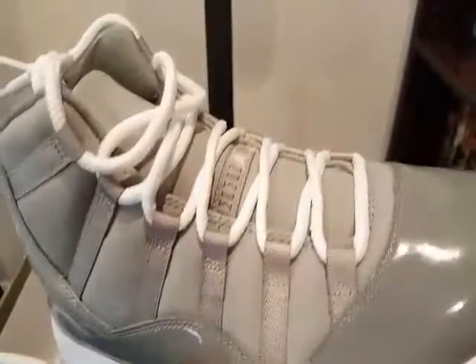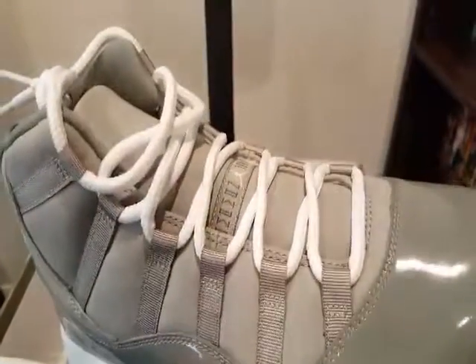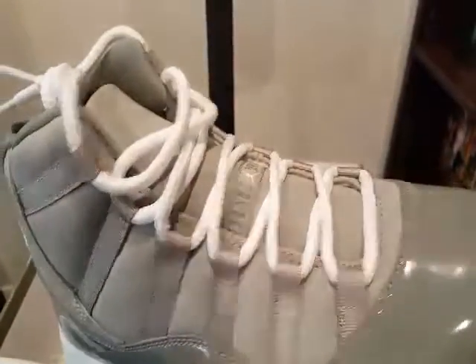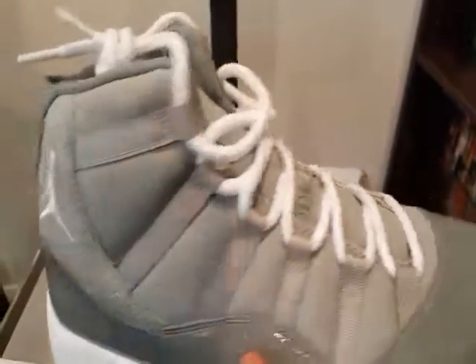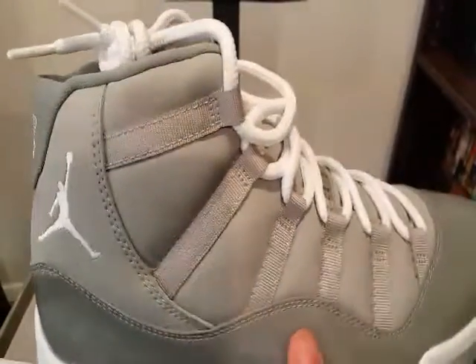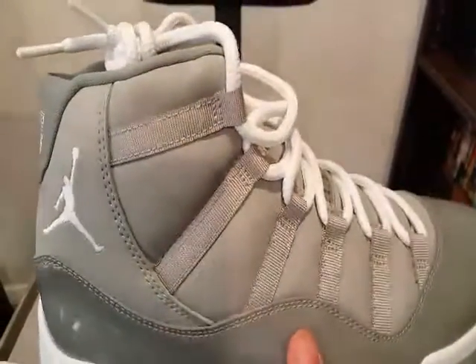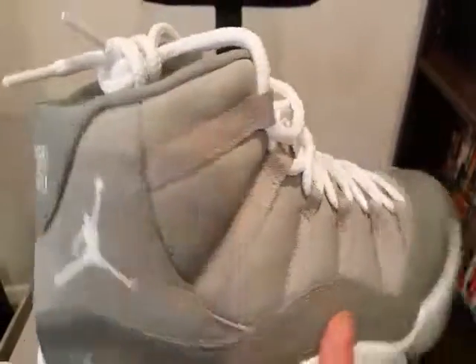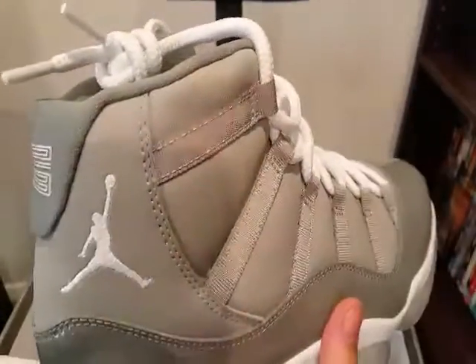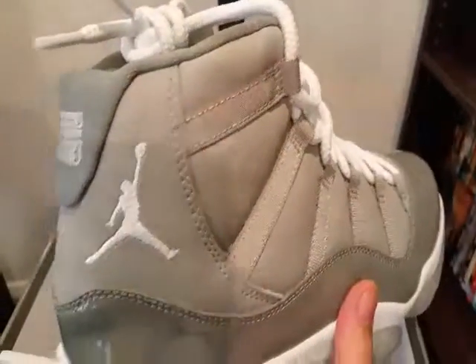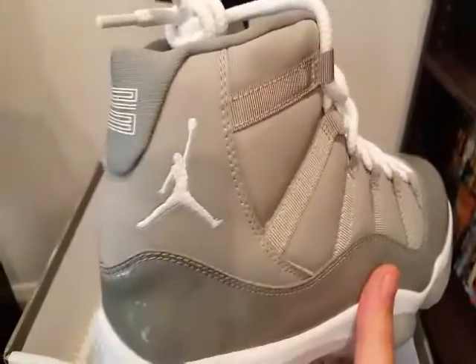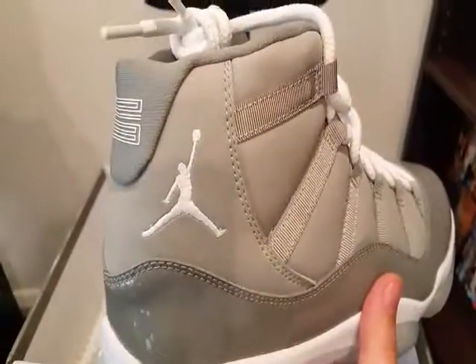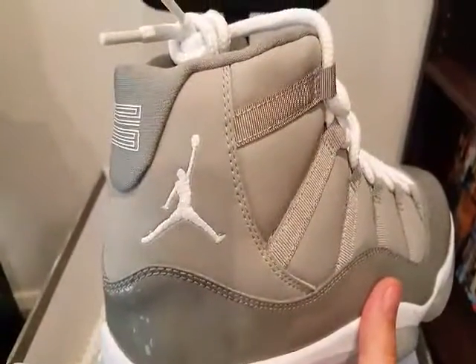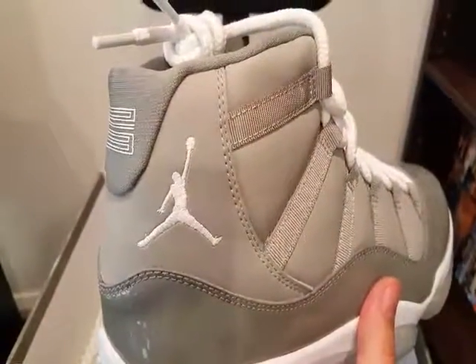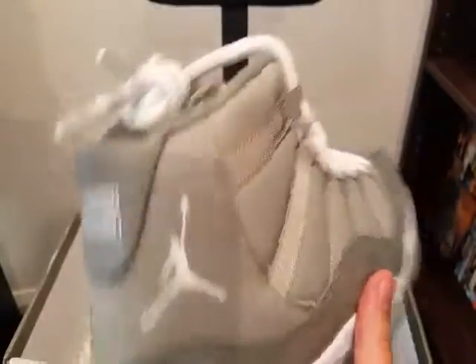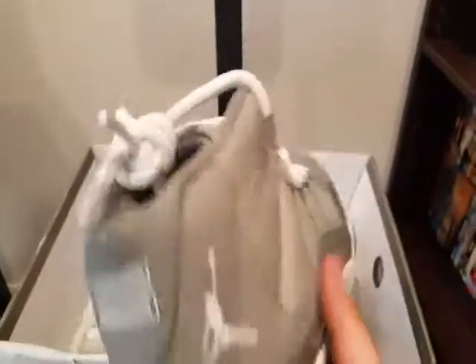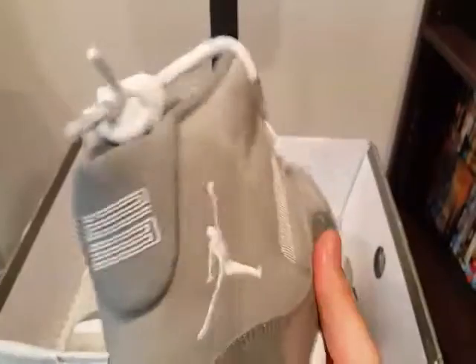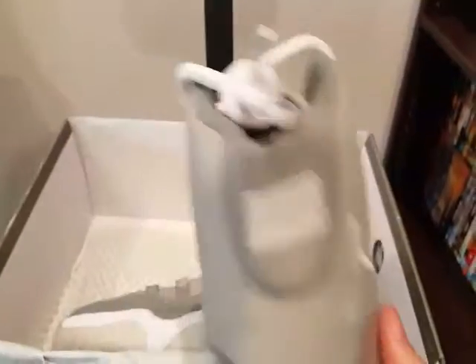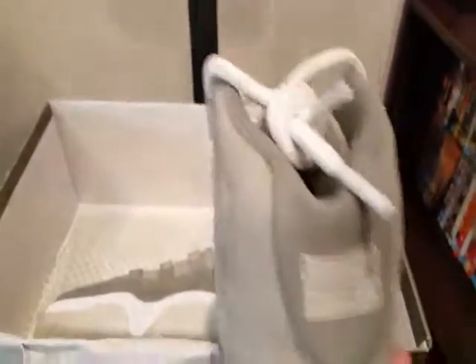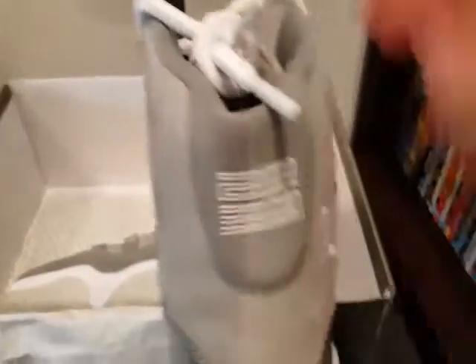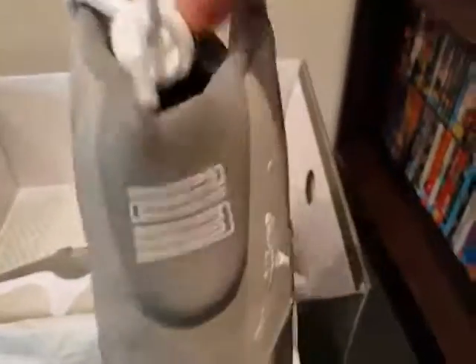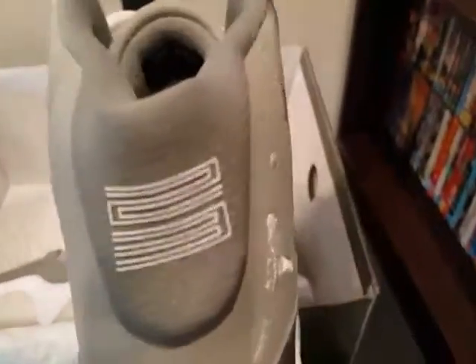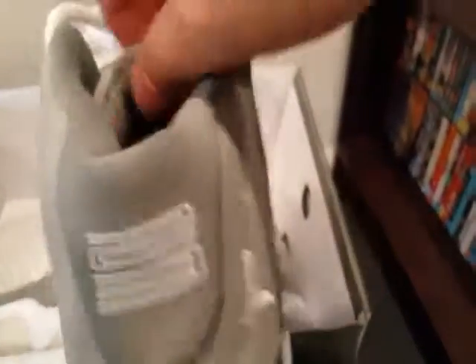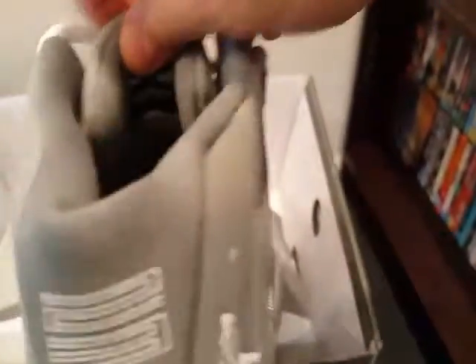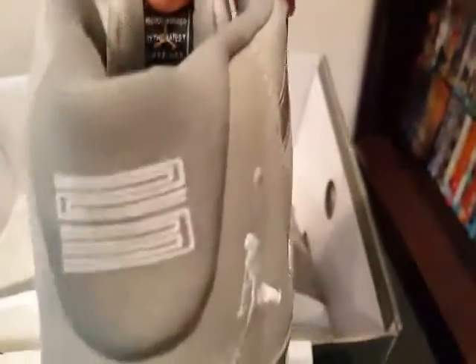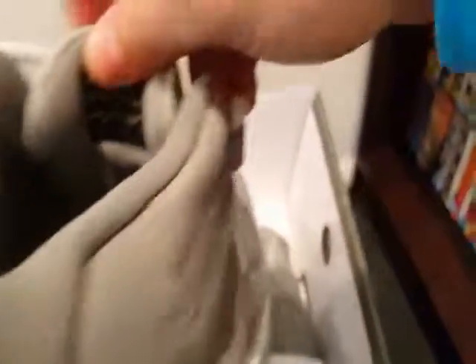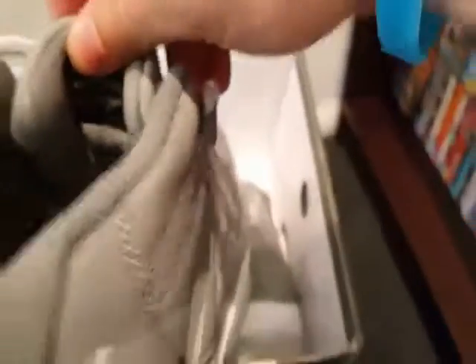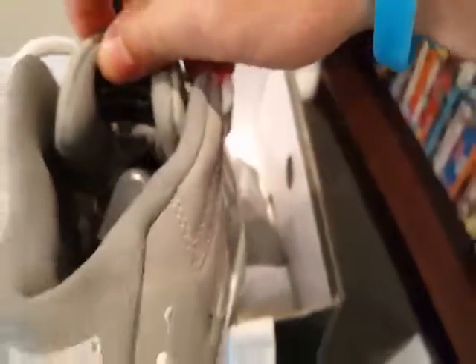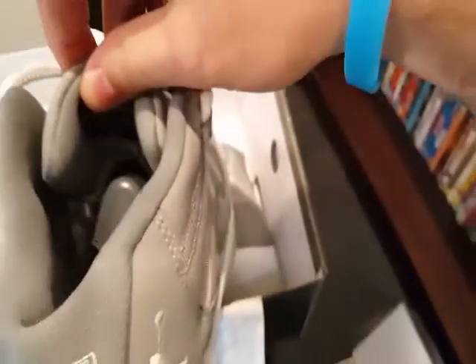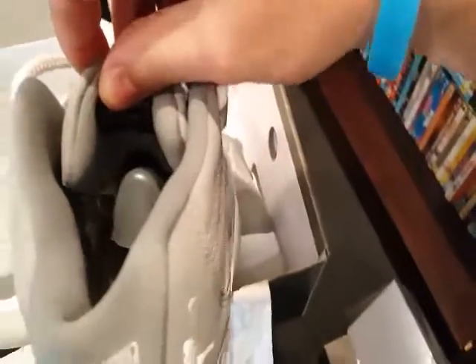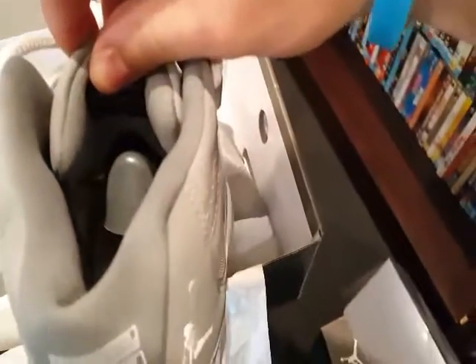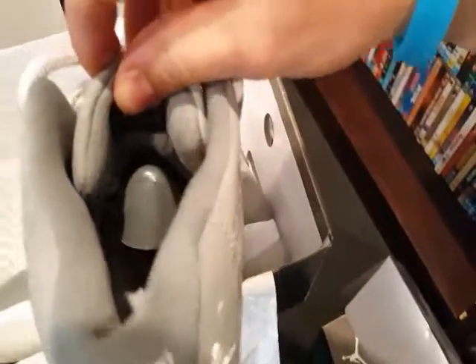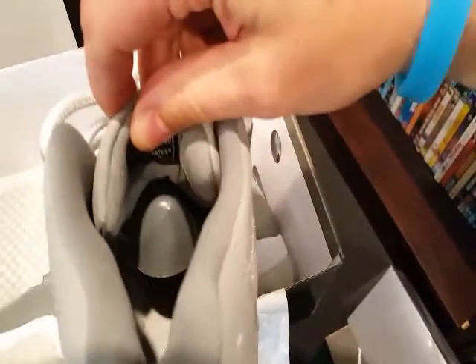Thick laces. Comes with the shoe trees as well — not sure if you can see that.